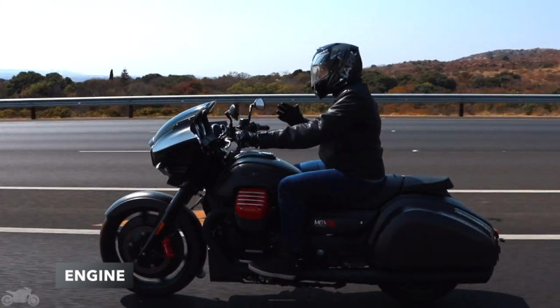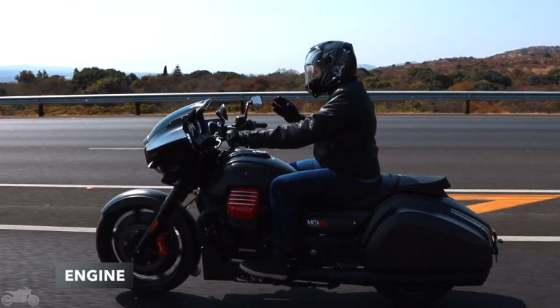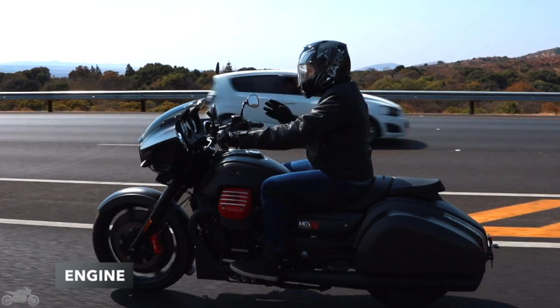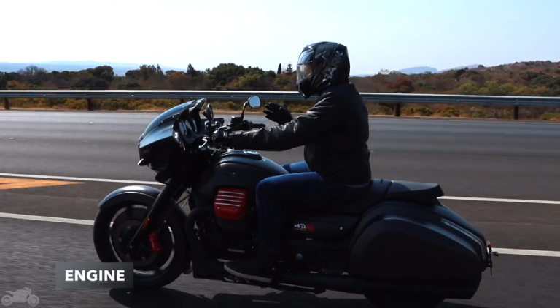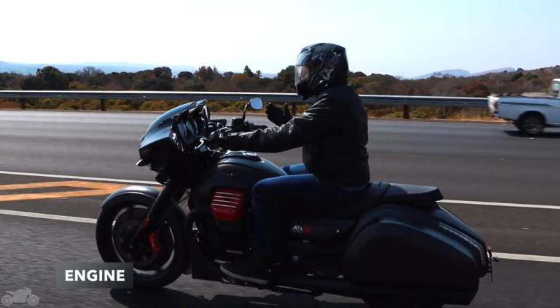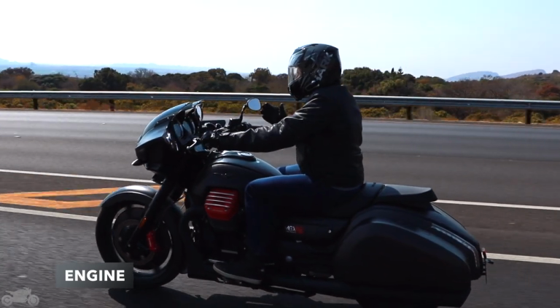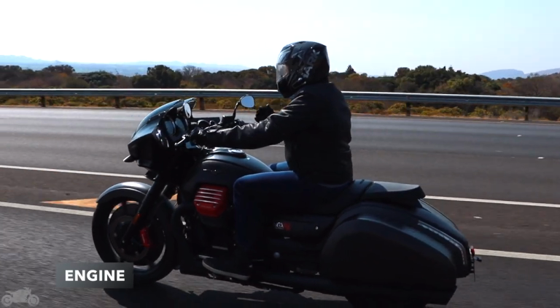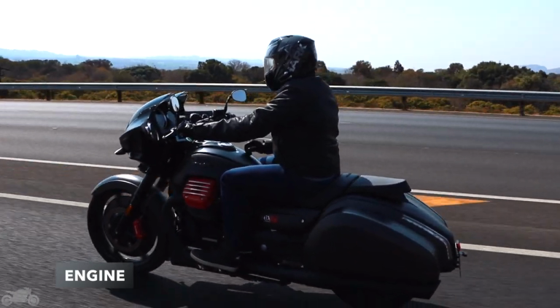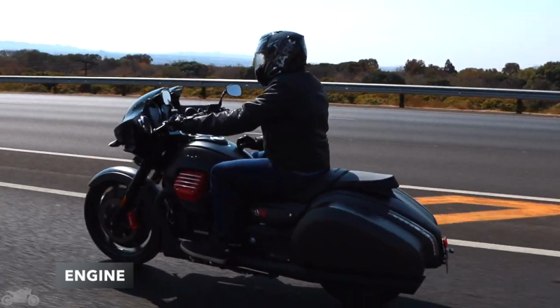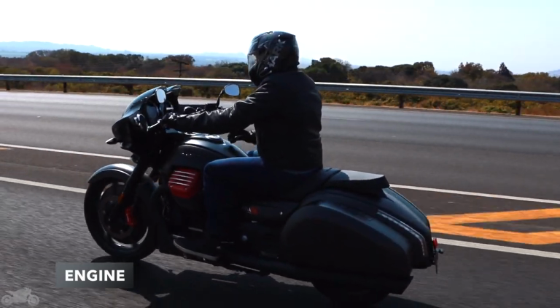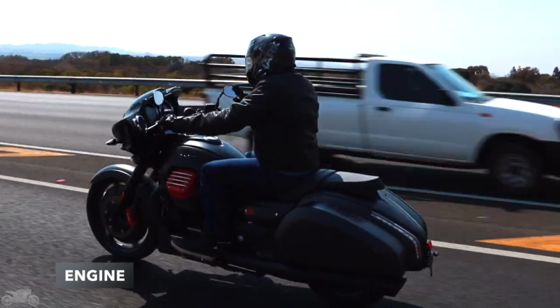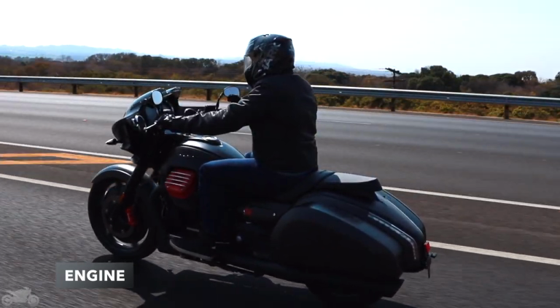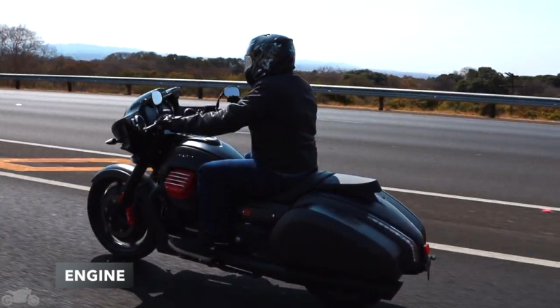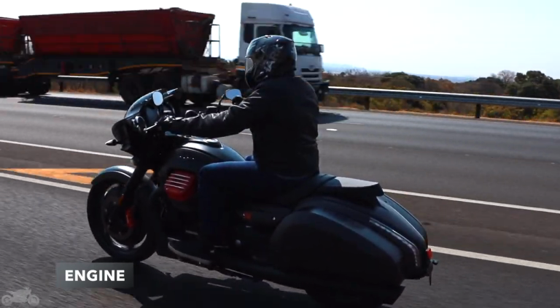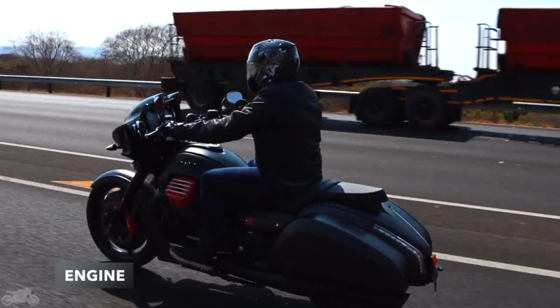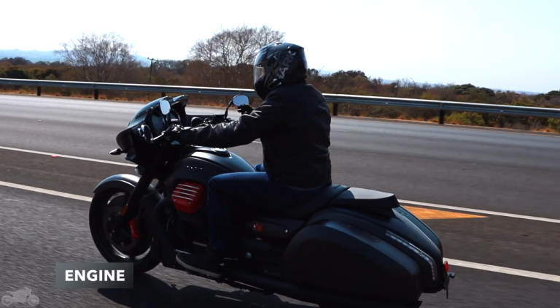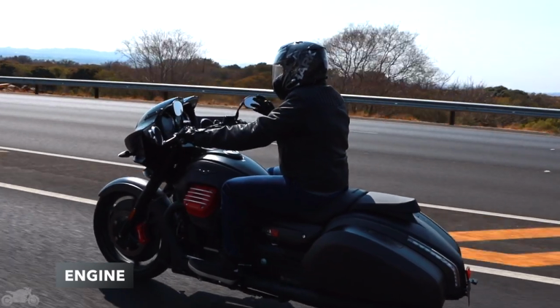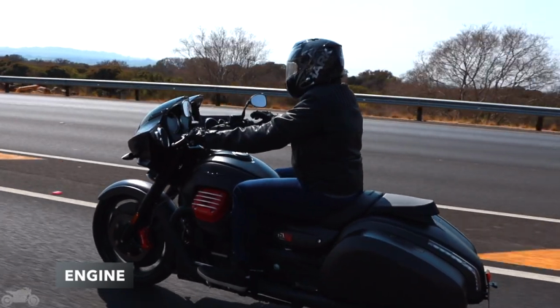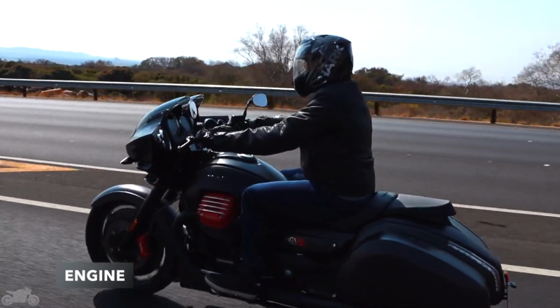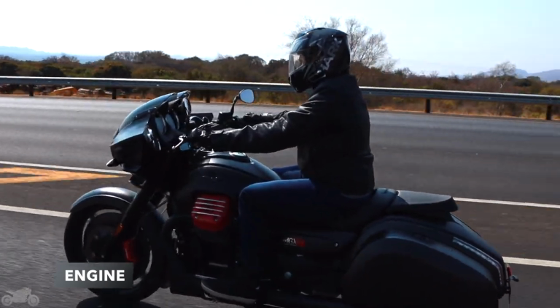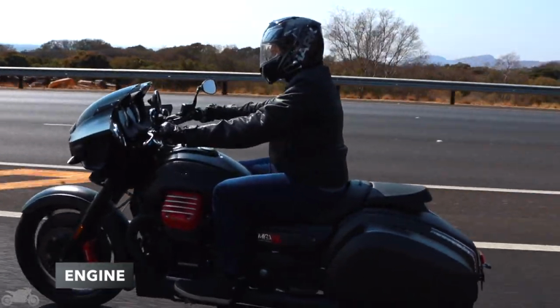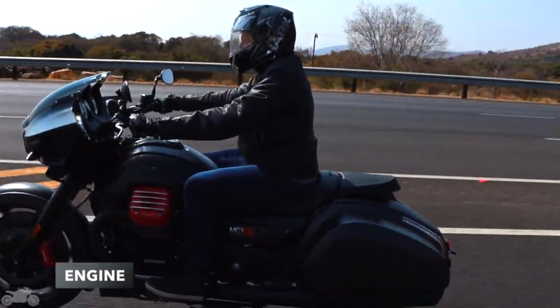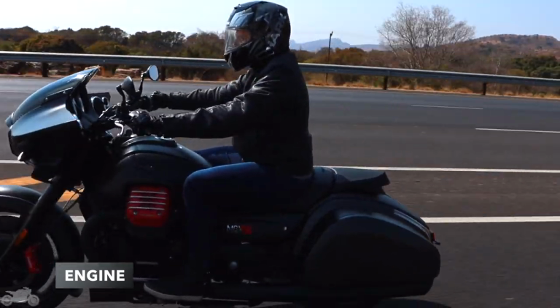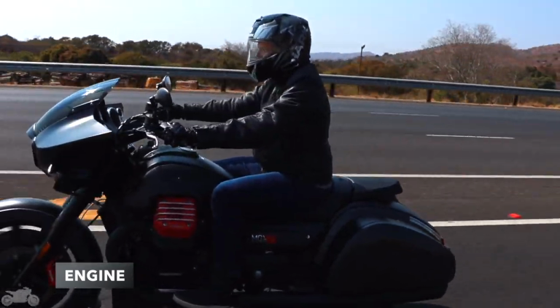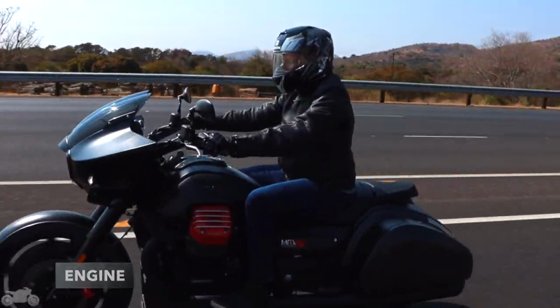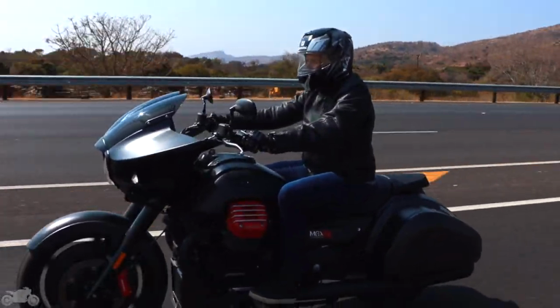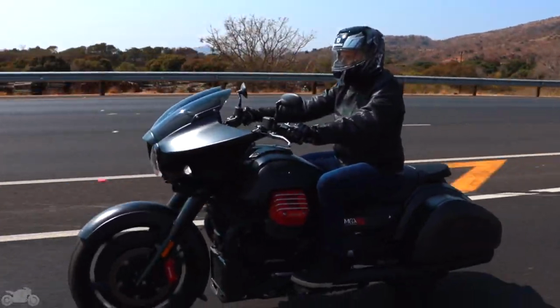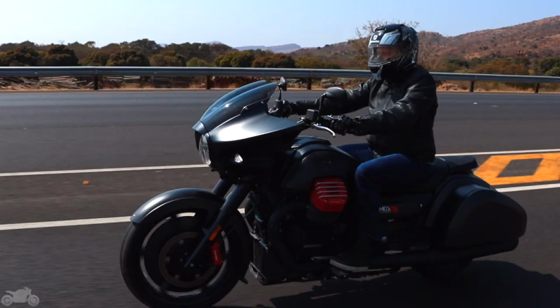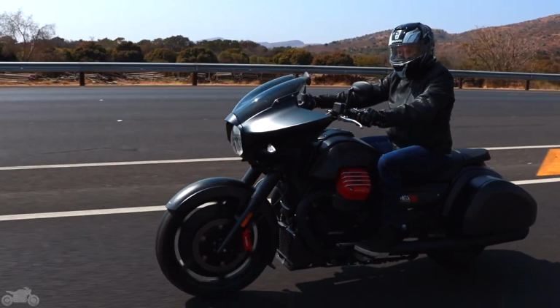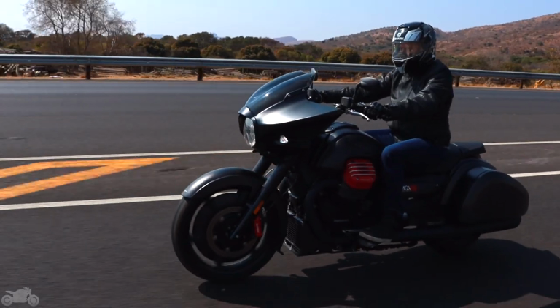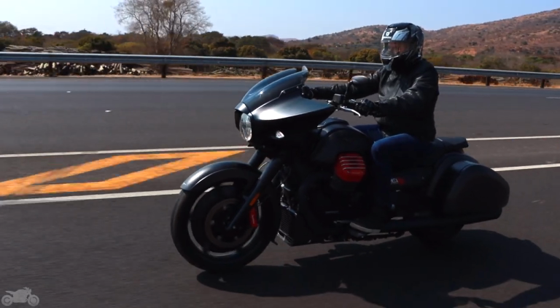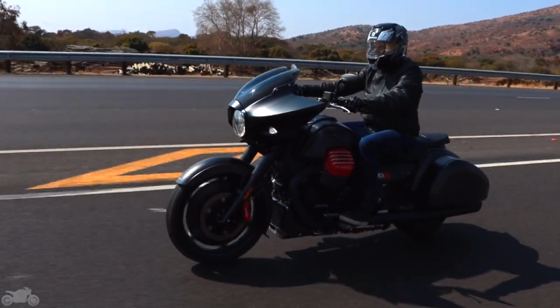The Euro 4 compliant exhaust is a bit muted, but by no means quiet. It has a lovely burble at idle that I really enjoyed. And once you start climbing through the rev range, it sounds like an excited rottweiler puppy chewing on a slipper. Take a listen.